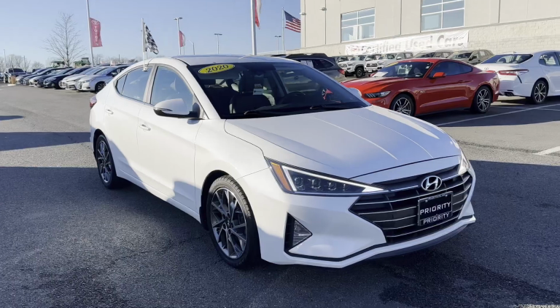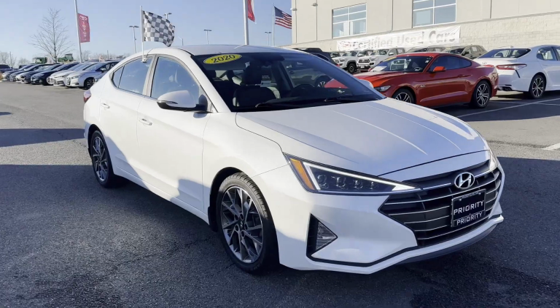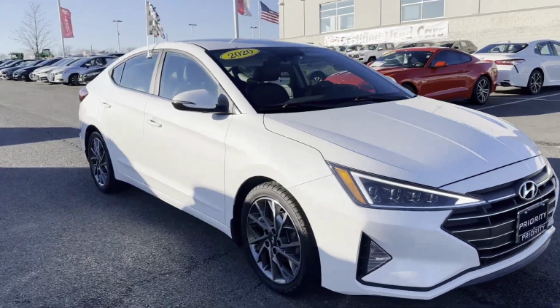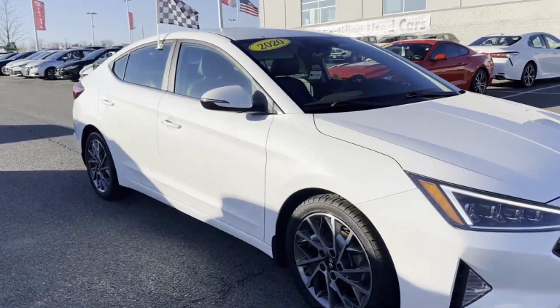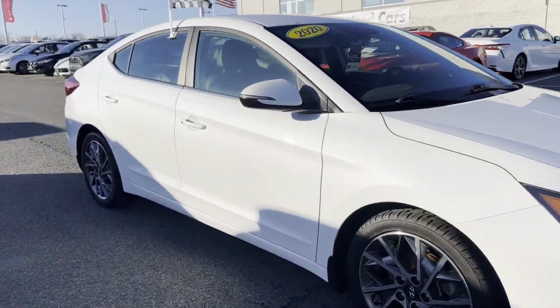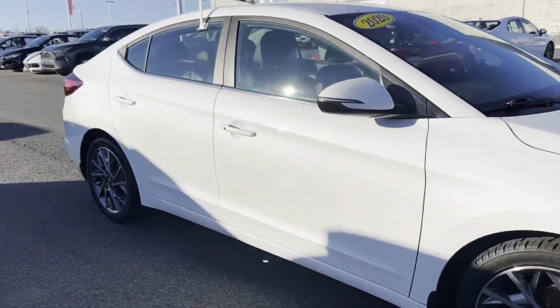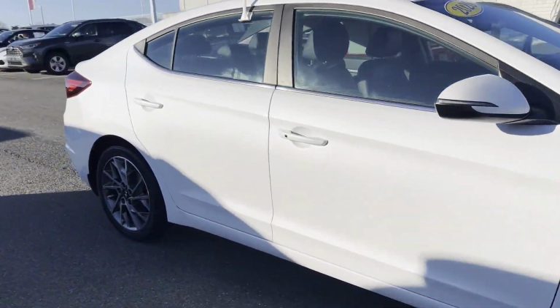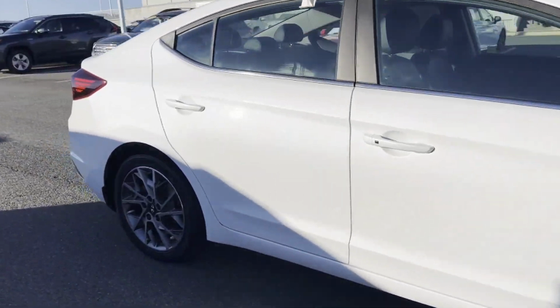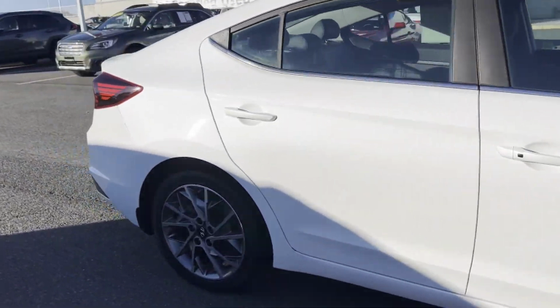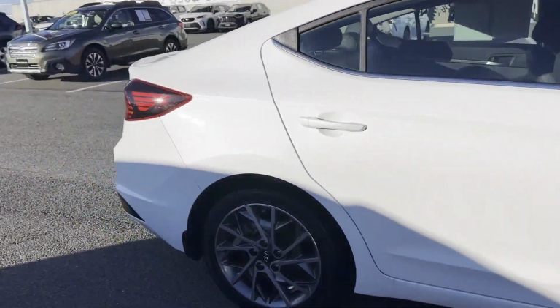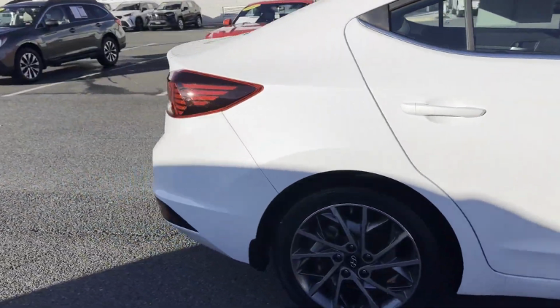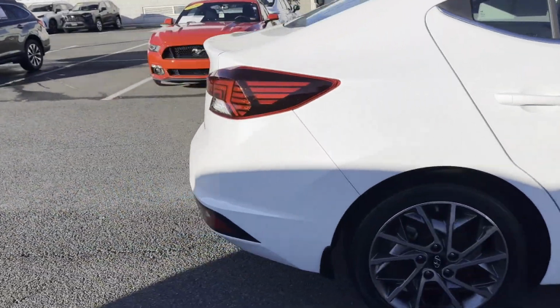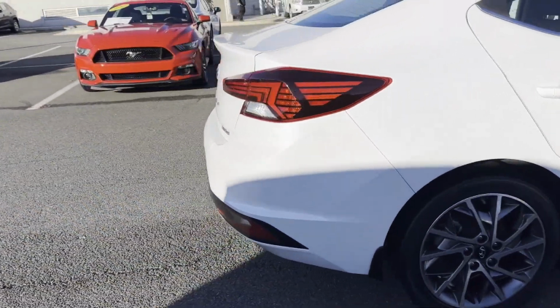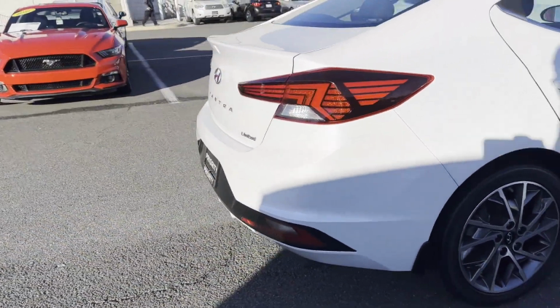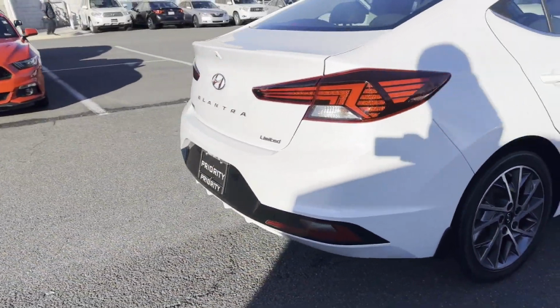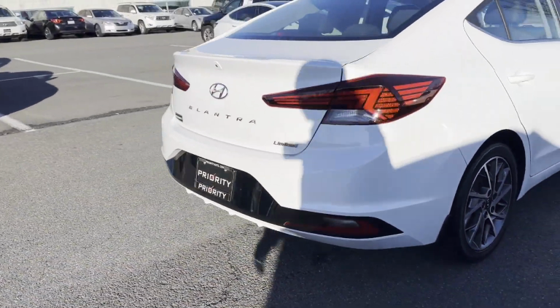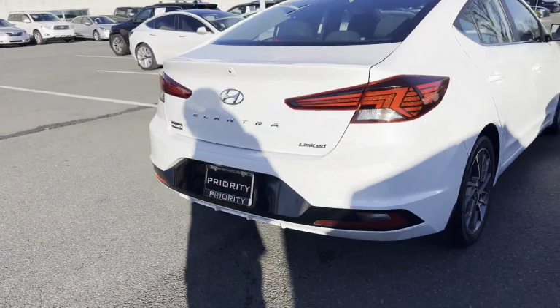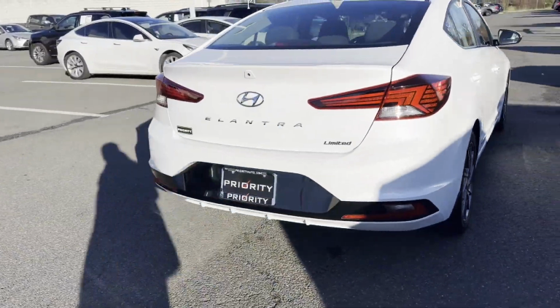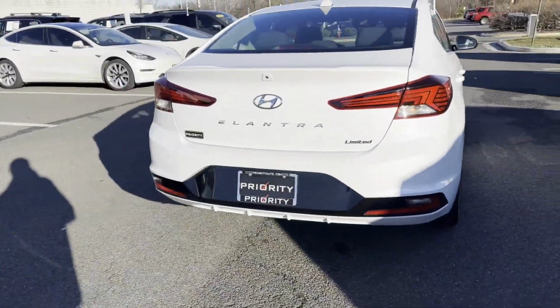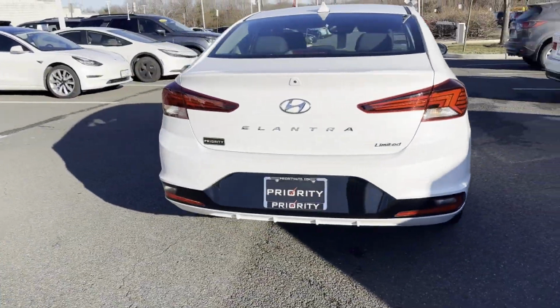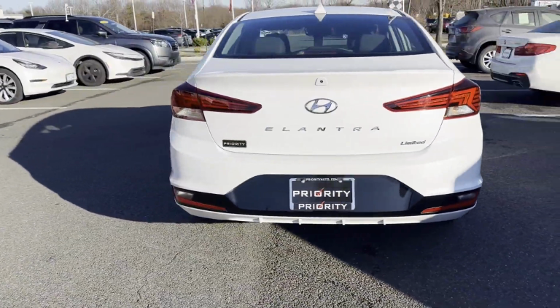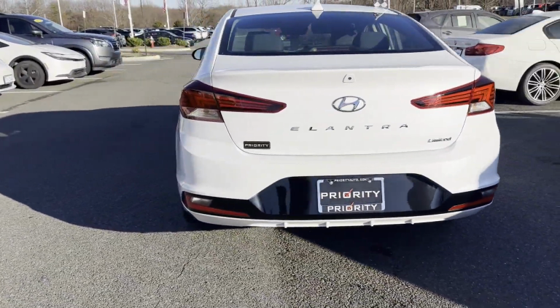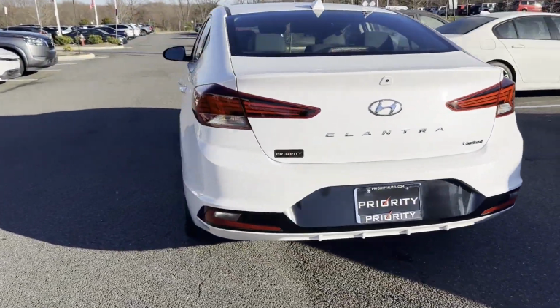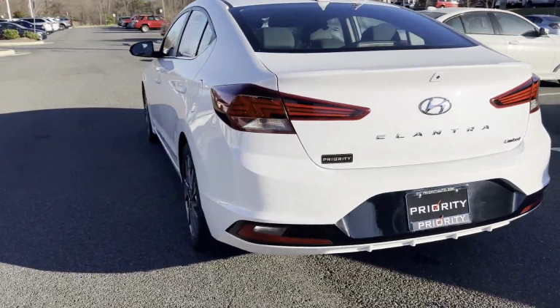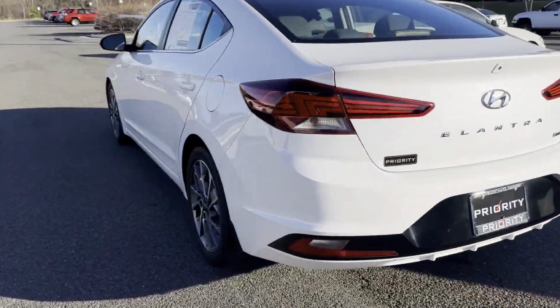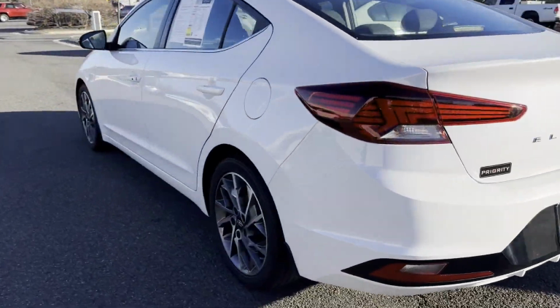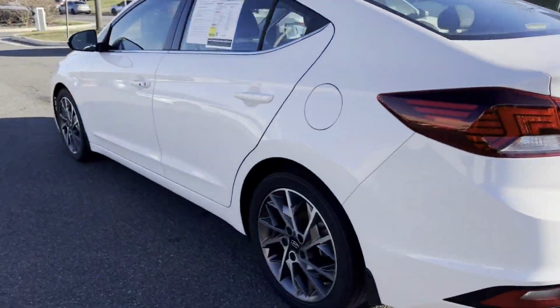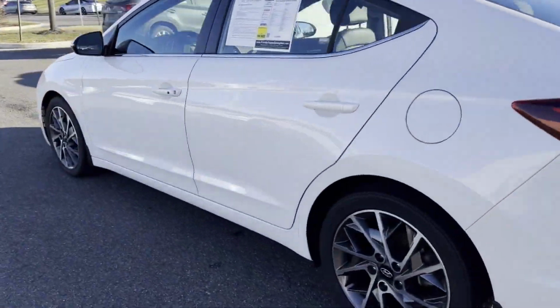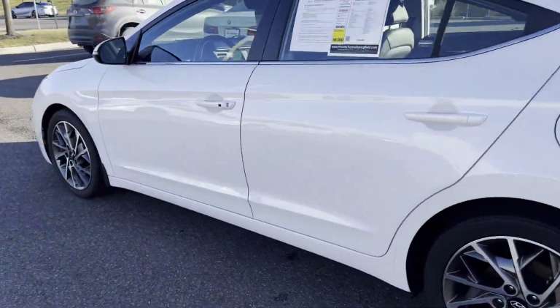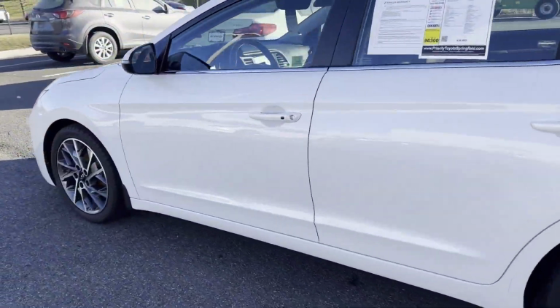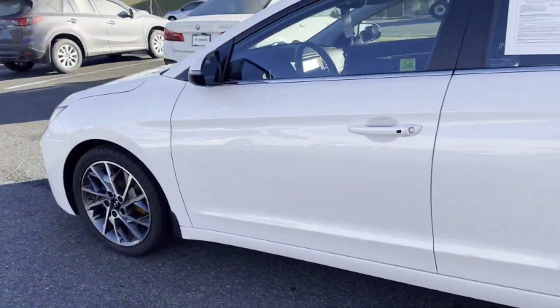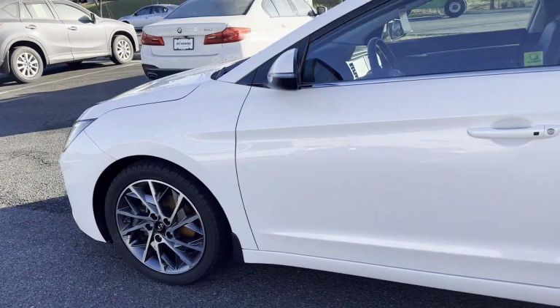2020 Hyundai Elantra with less than 33,000 miles on the odometer. This sedan combines safety and comfort with style and performance.